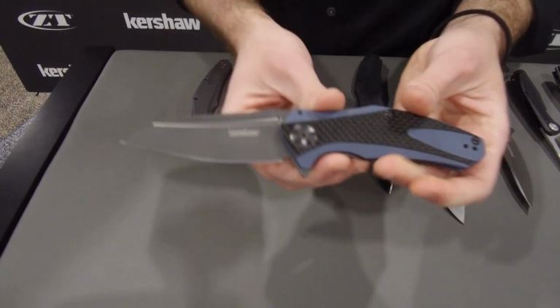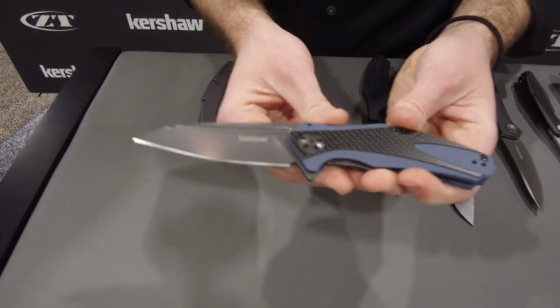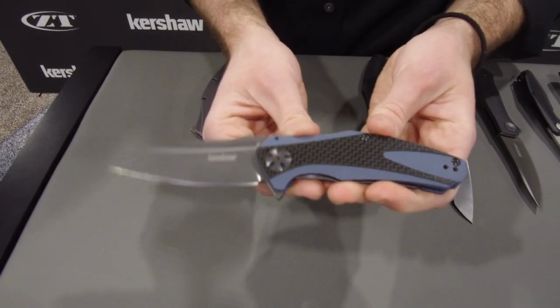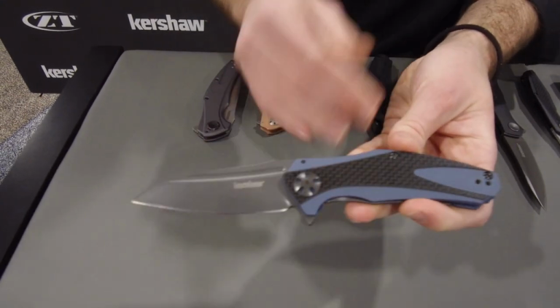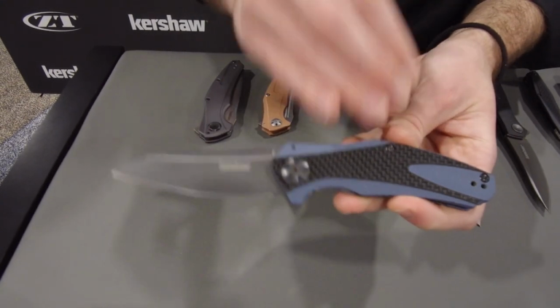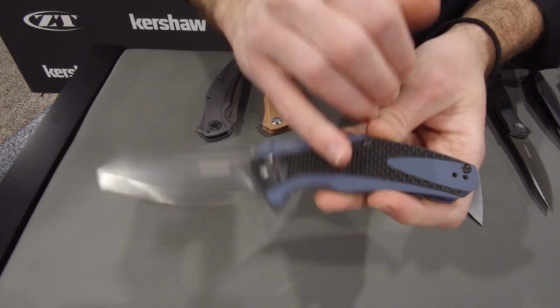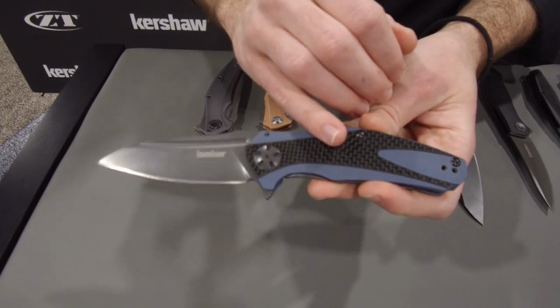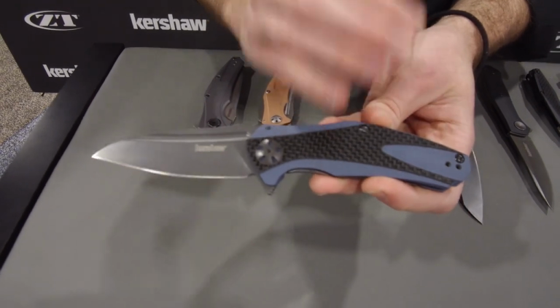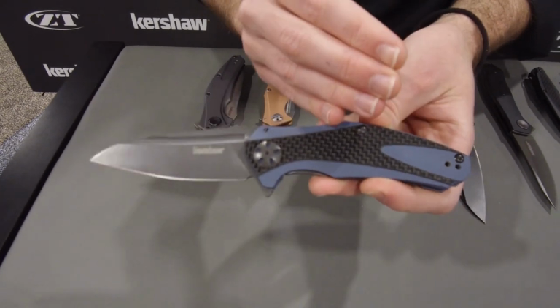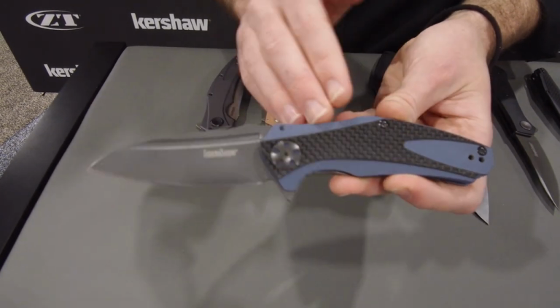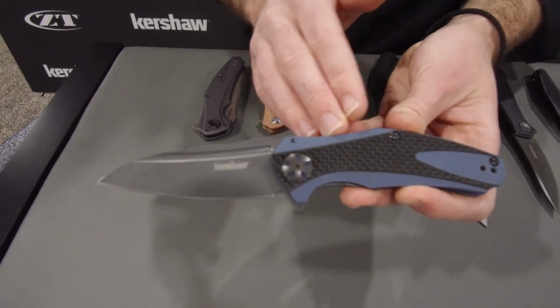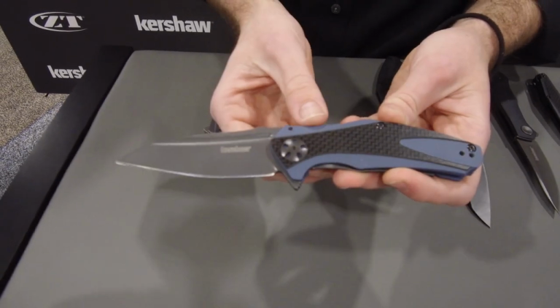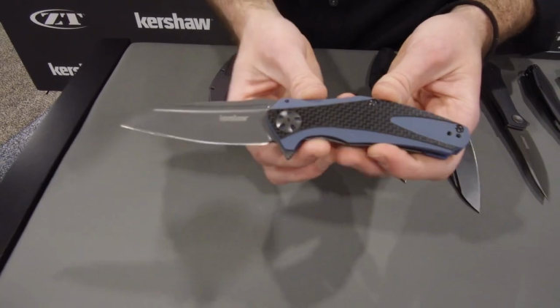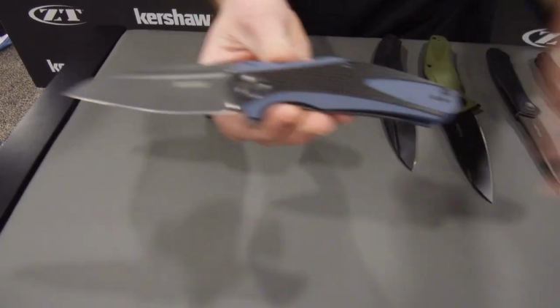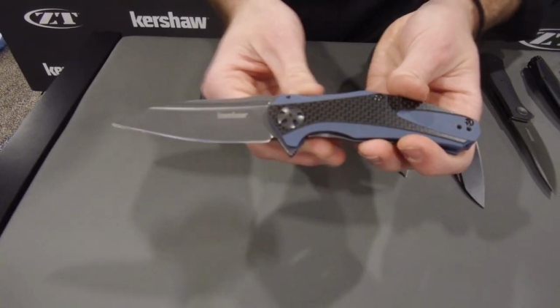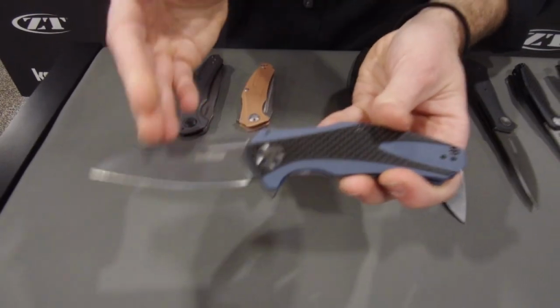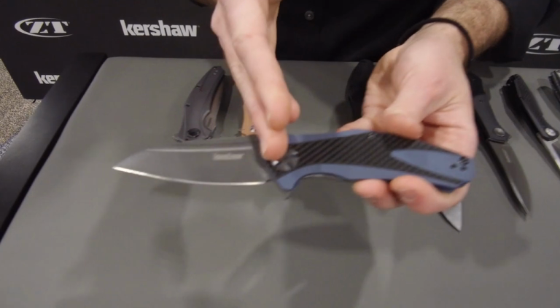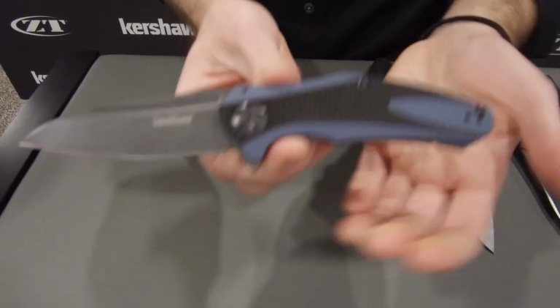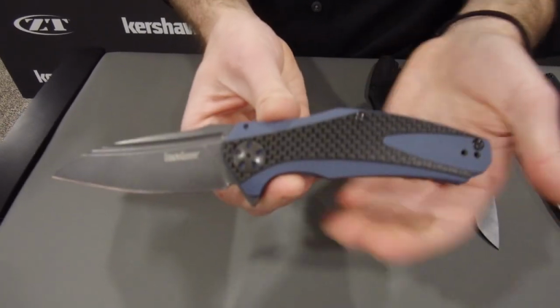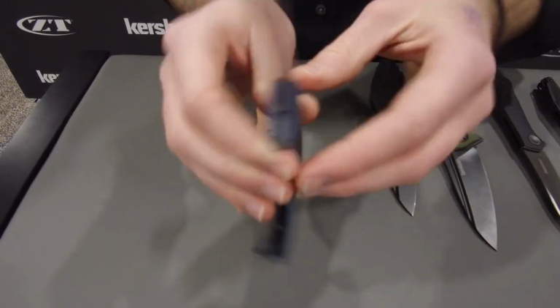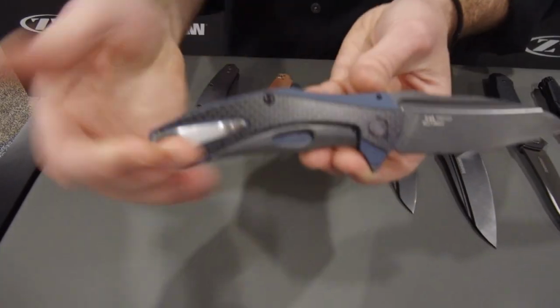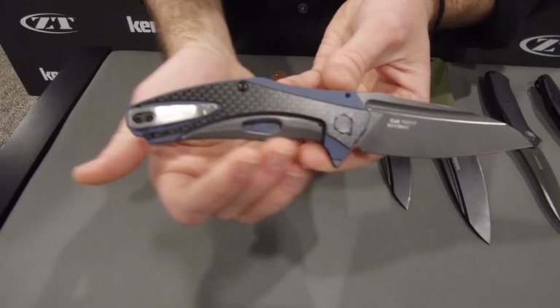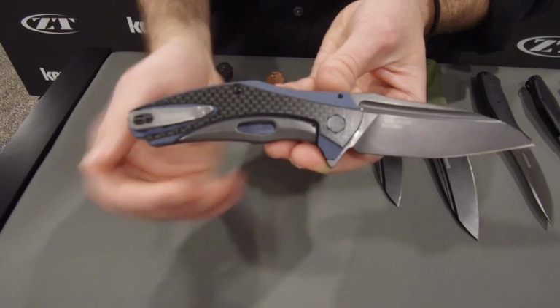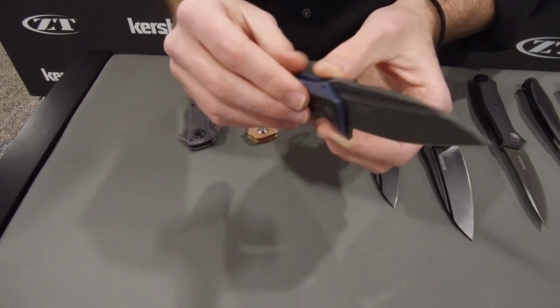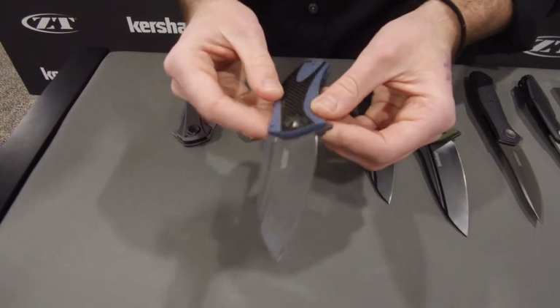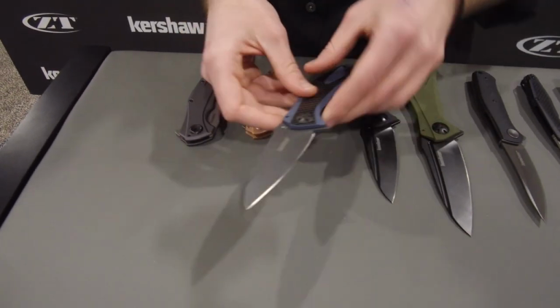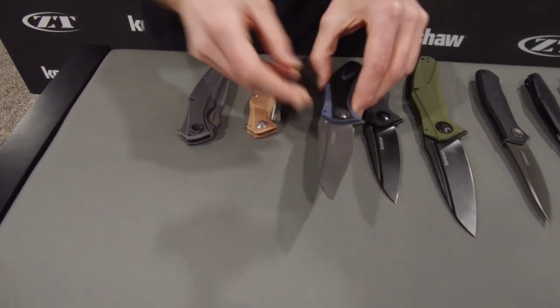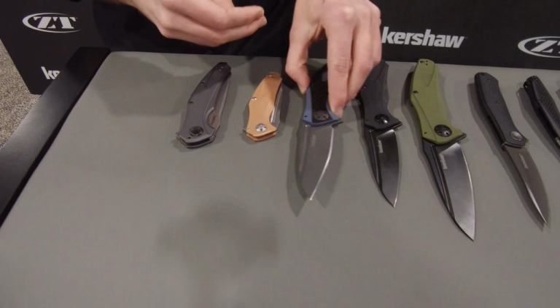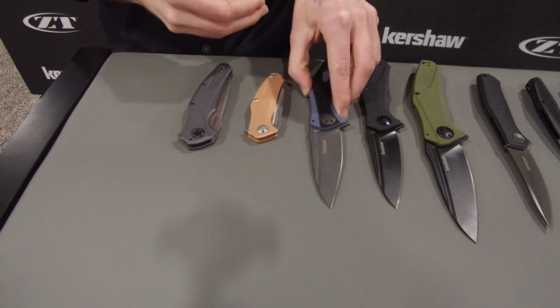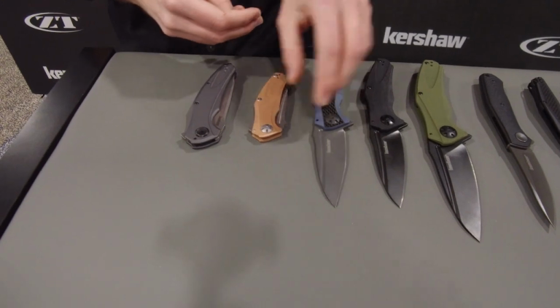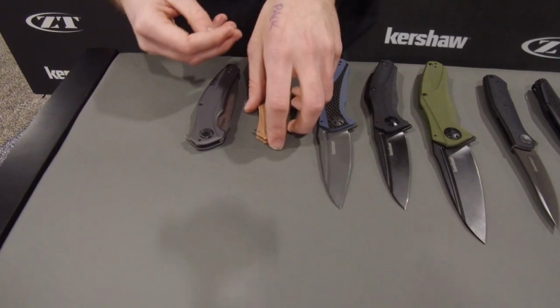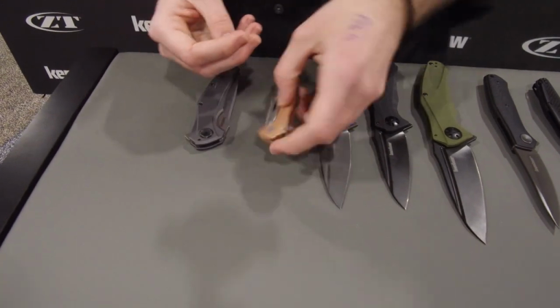Something a little bit flashier: we've got that G10 and carbon fiber combination again on these handle scales, which gives it a classy look. Opens on KVT, has a sub-frame lock in the back. MSRP on that is $69.99 for the Carbon Fiber Natrix.